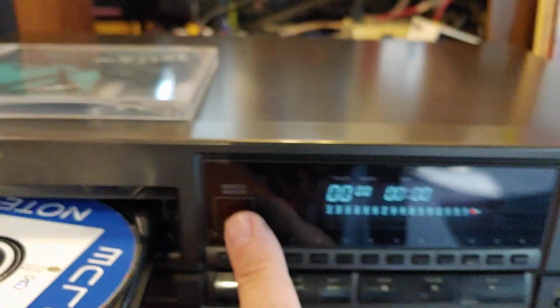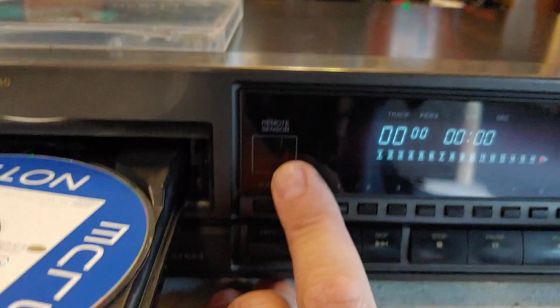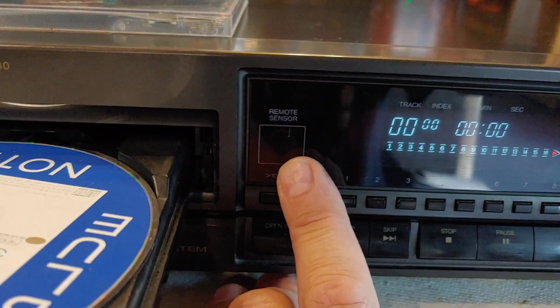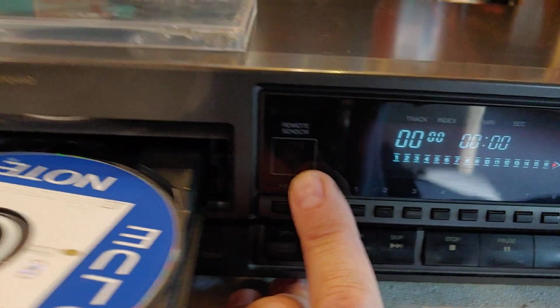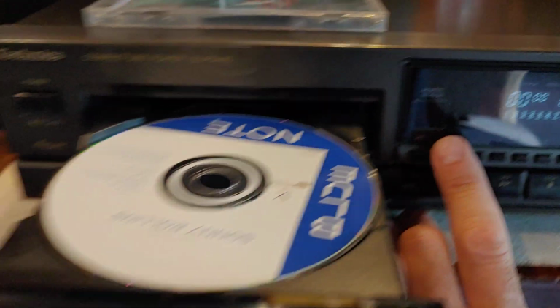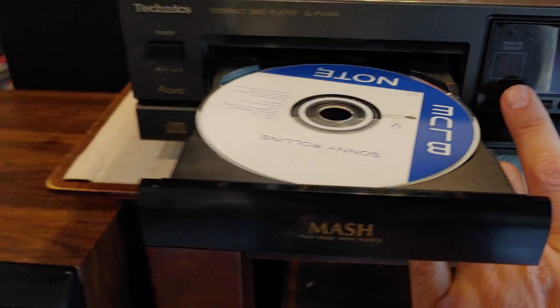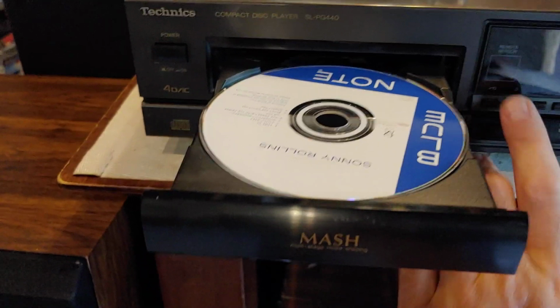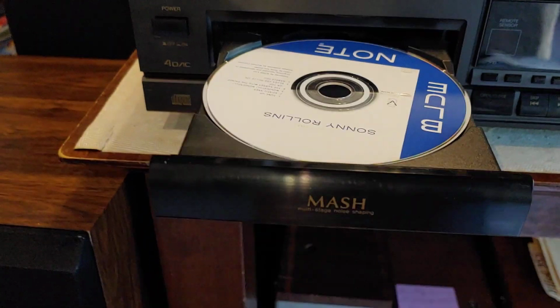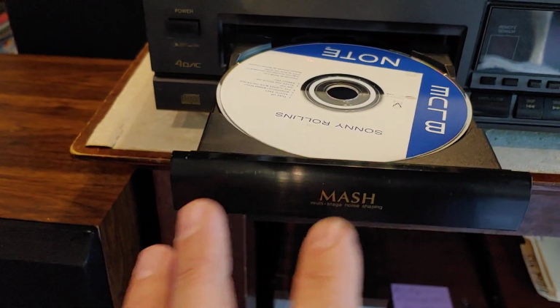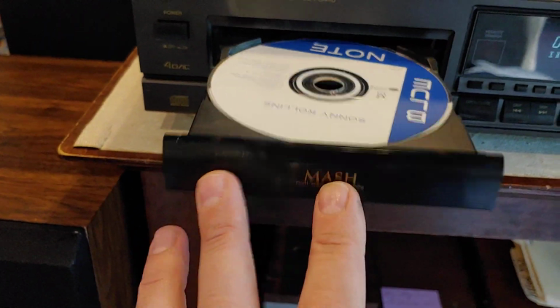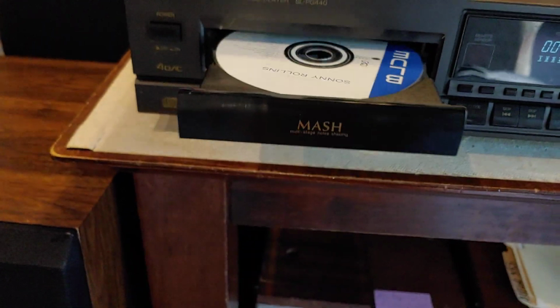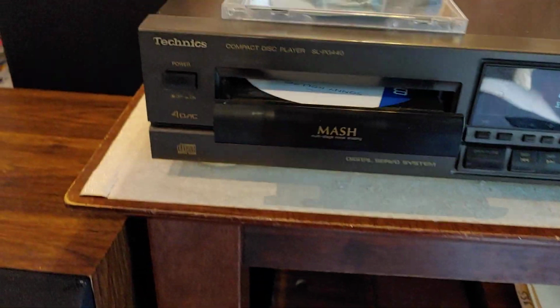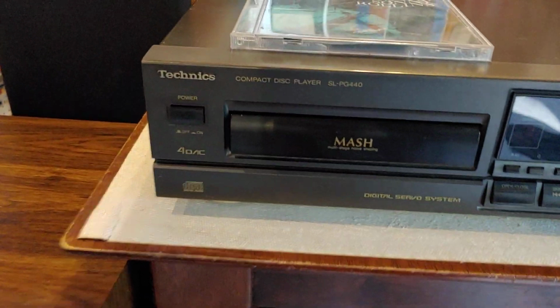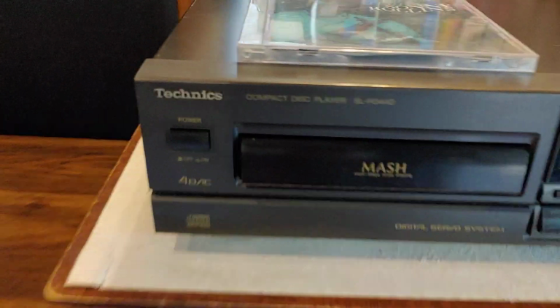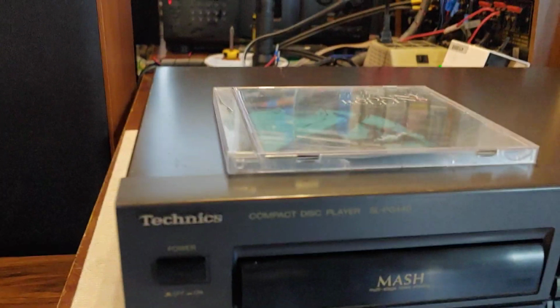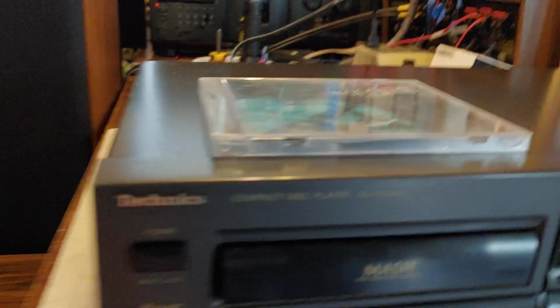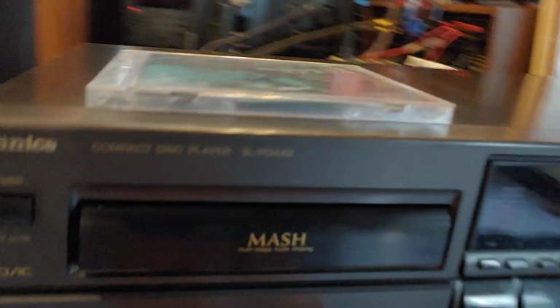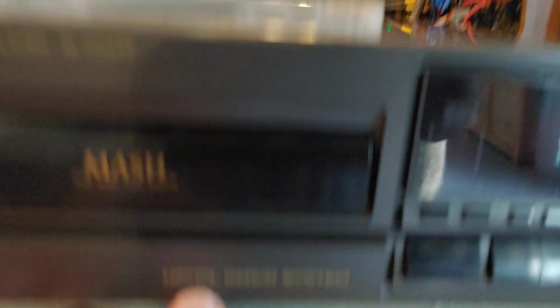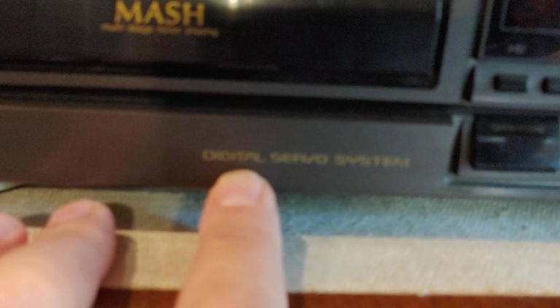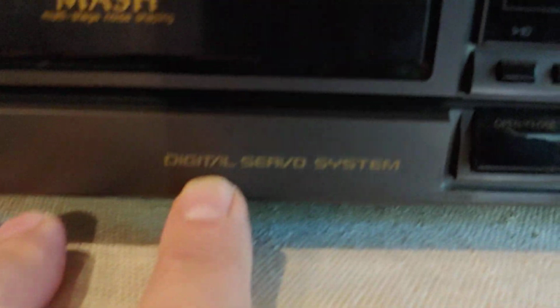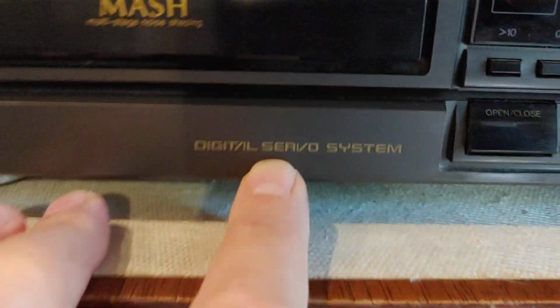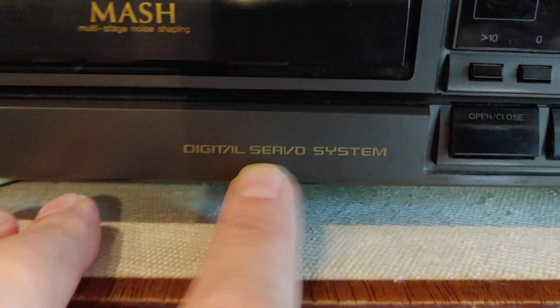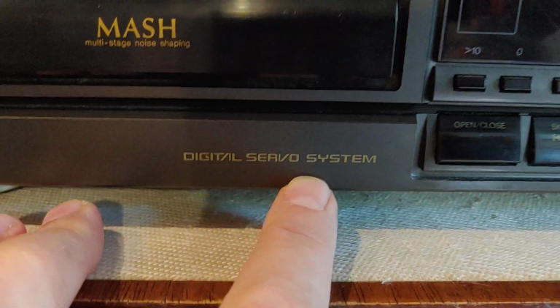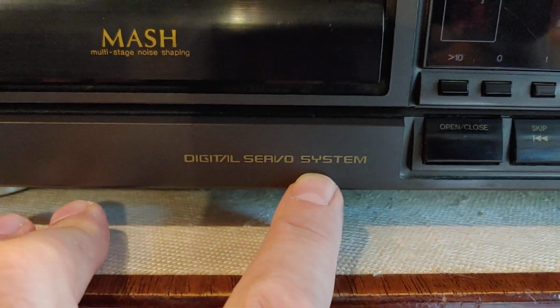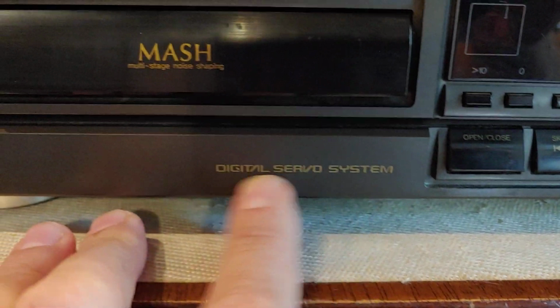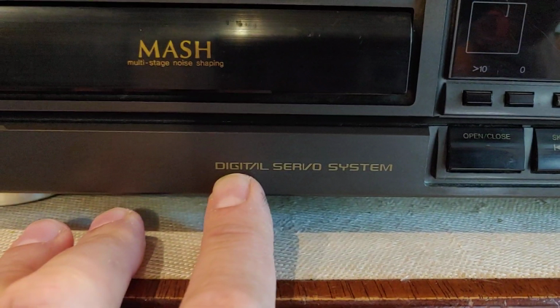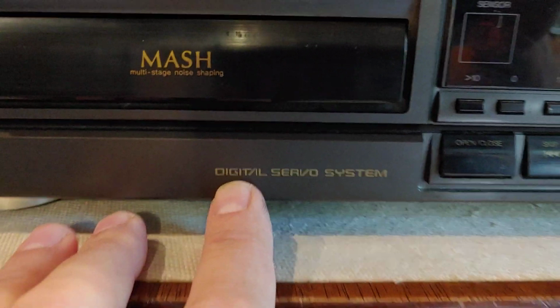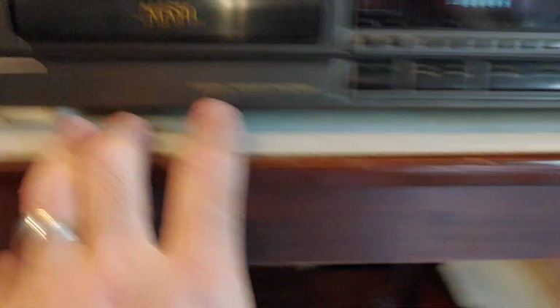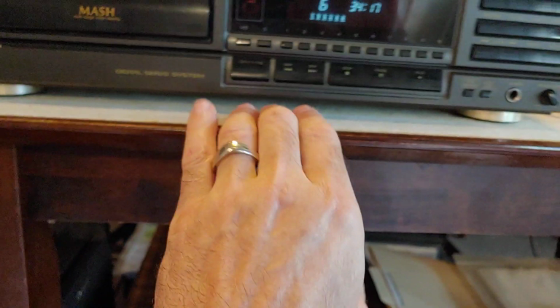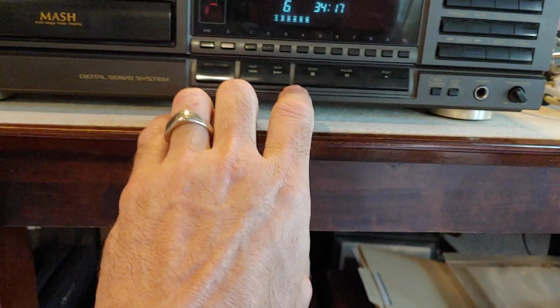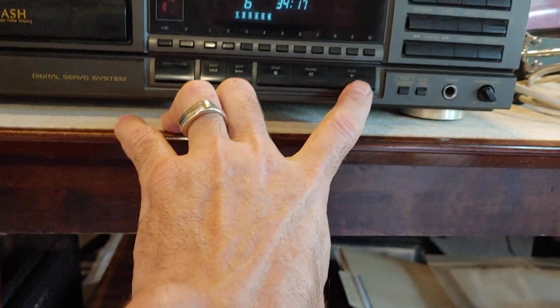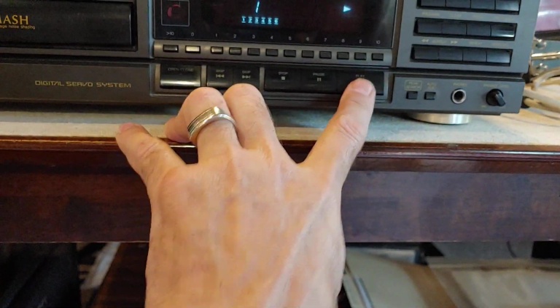This is where the remote sensor is at; I don't have a remote with this particular one. We're going to bump that disc back in. You can see it says 'digital servo system' in their fancy looking font they were using at that time.